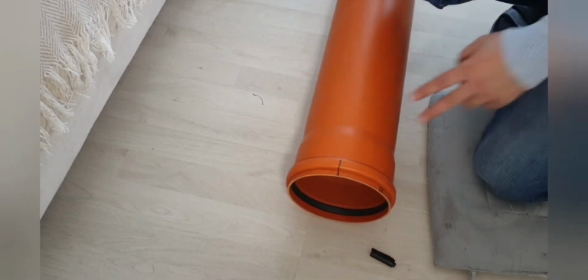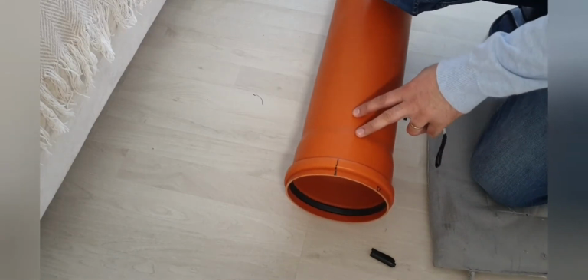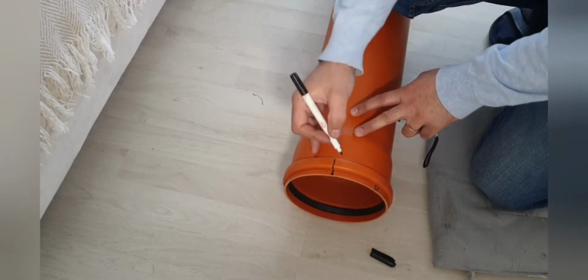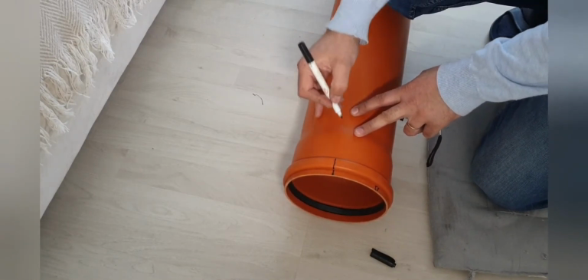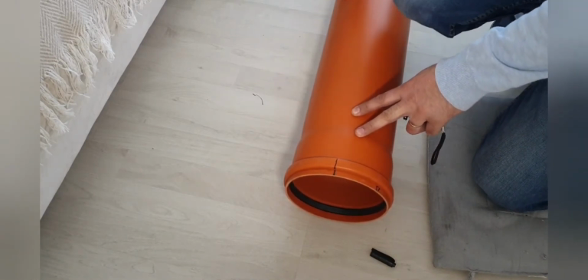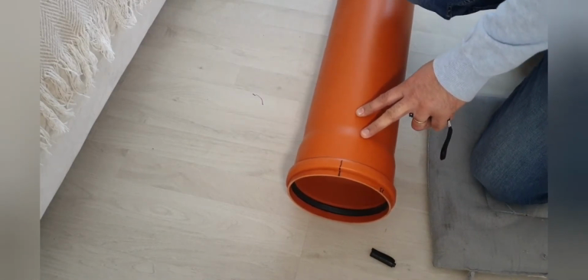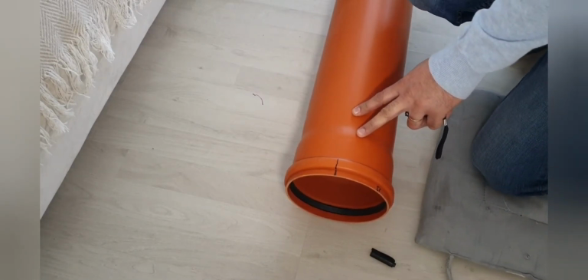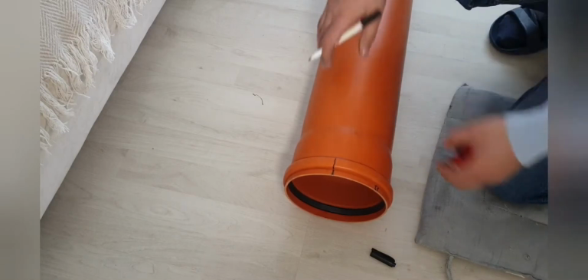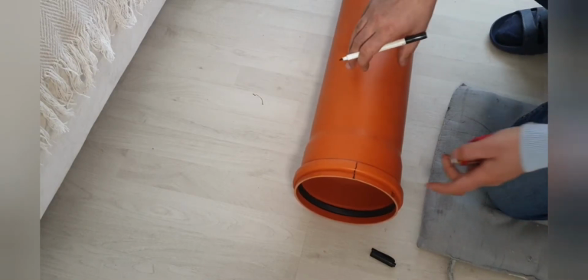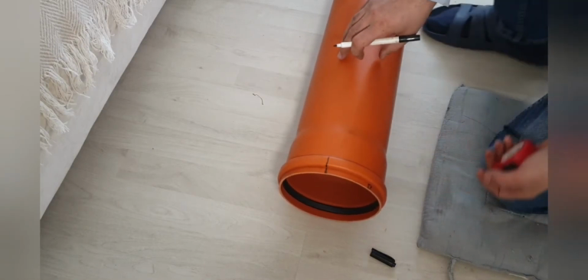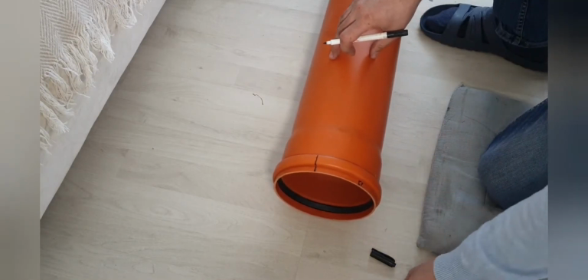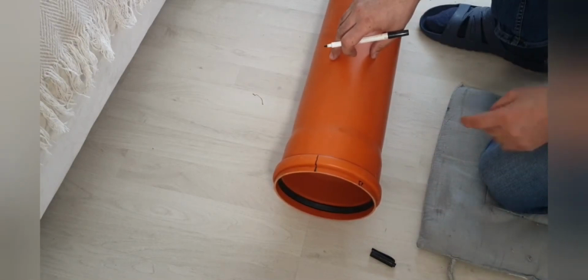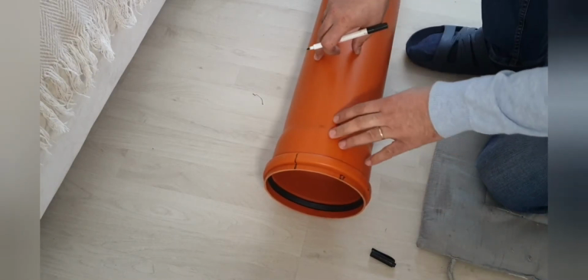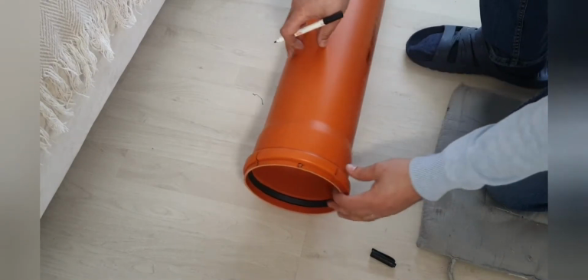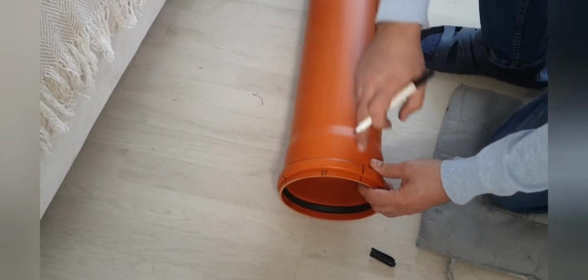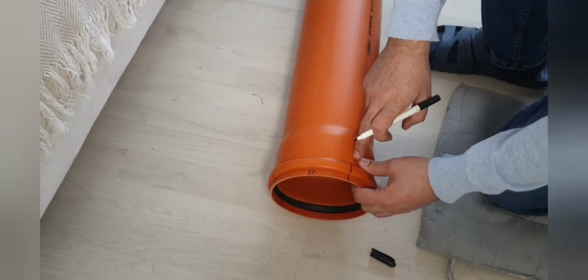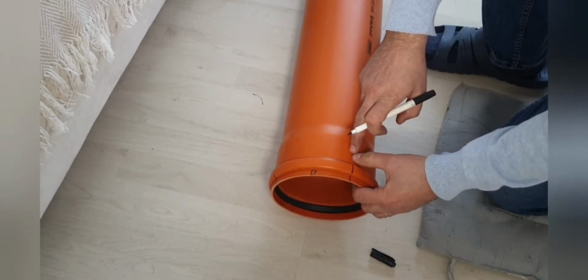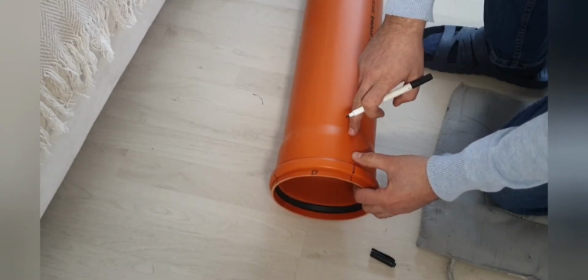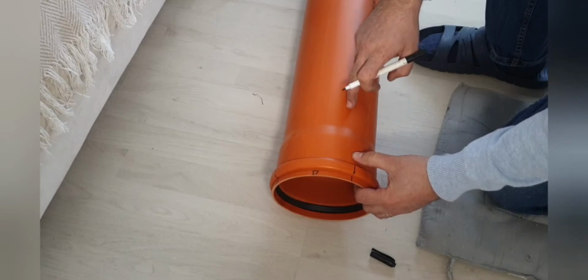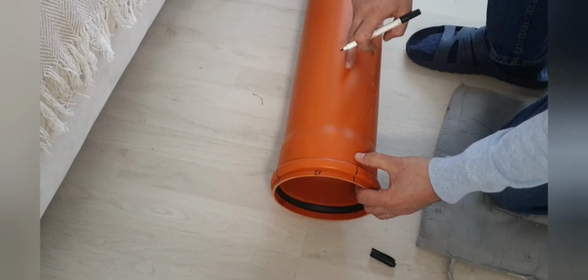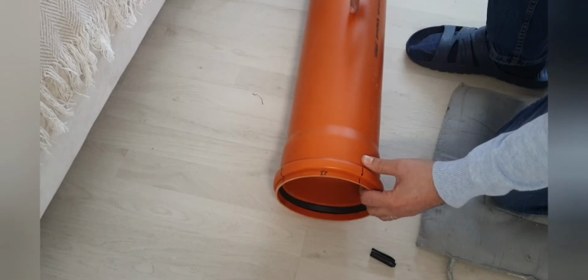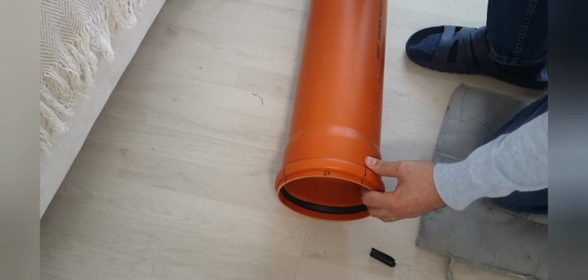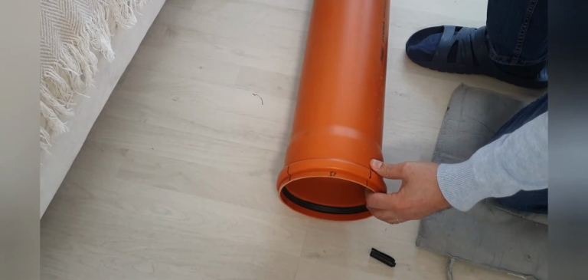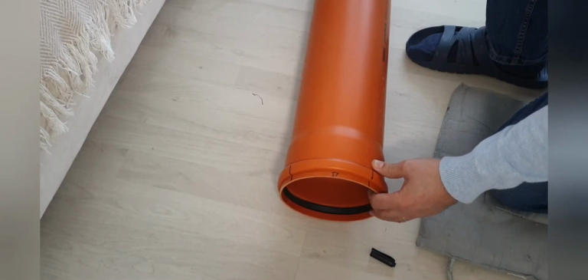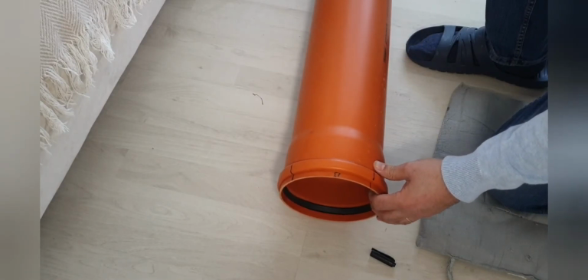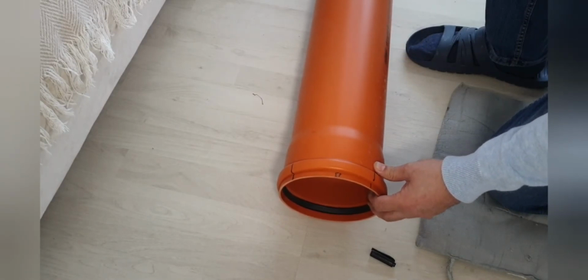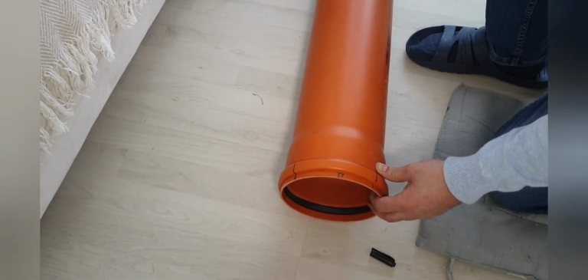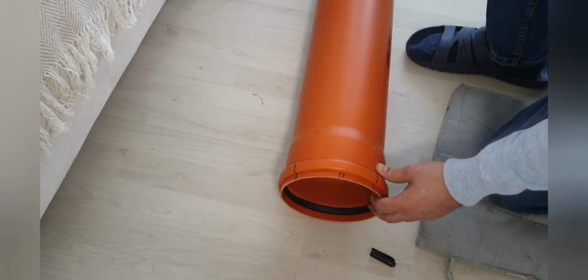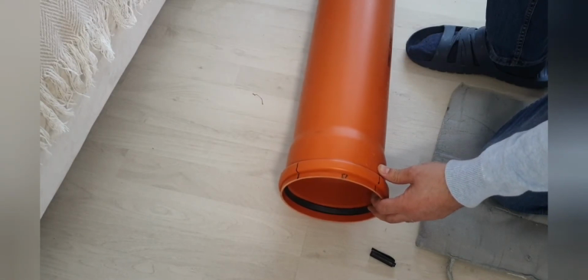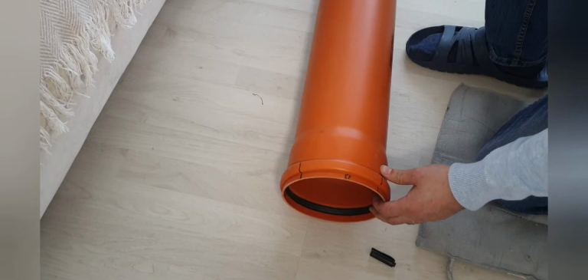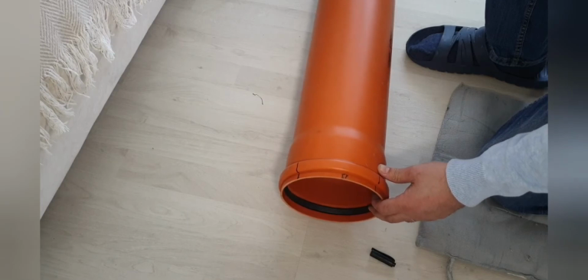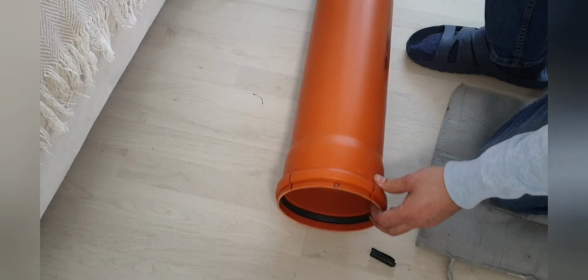At the ends I'm gonna go straight and then the other part we're gonna go at an angle. So I'll have about 8 cm or even less at the tip of the blade.